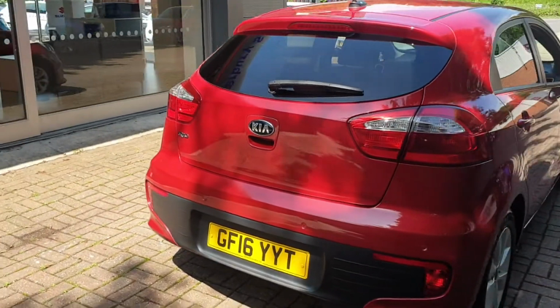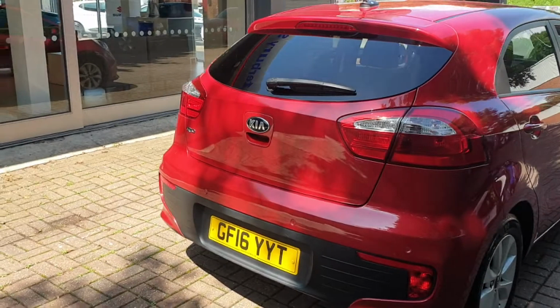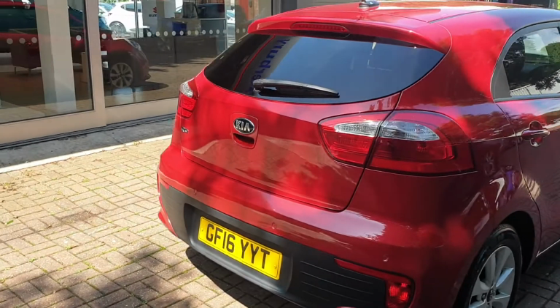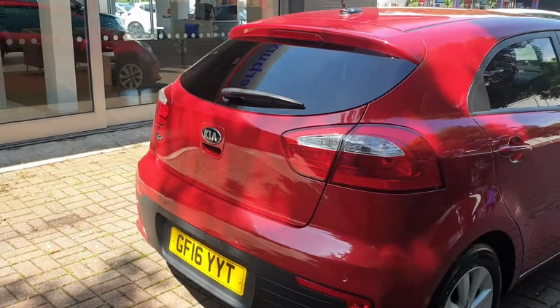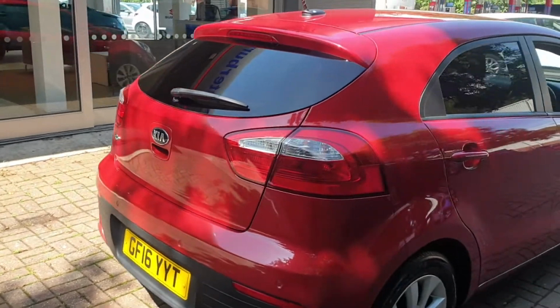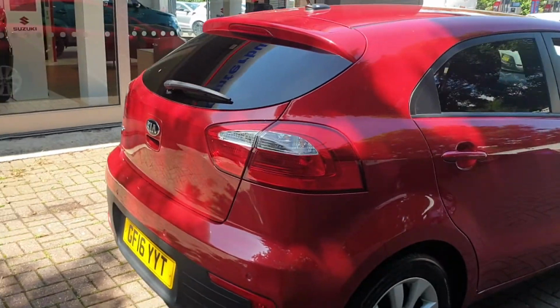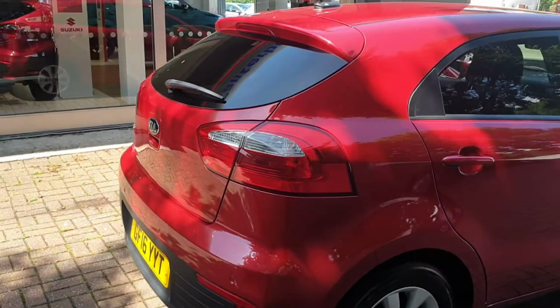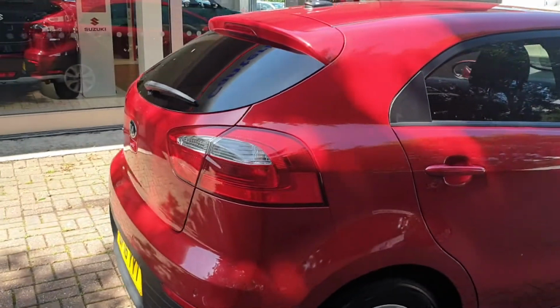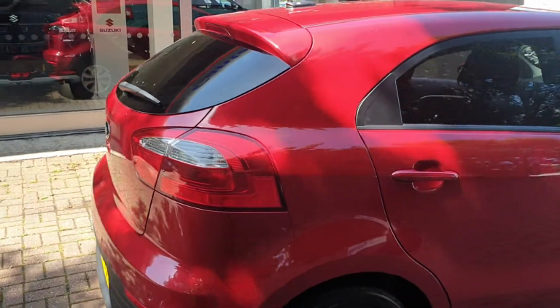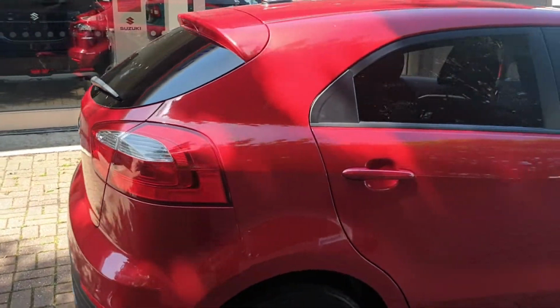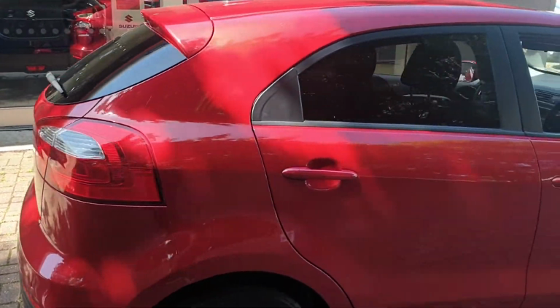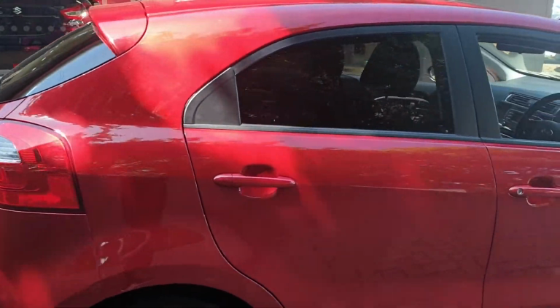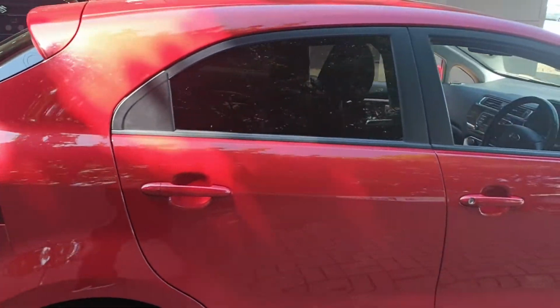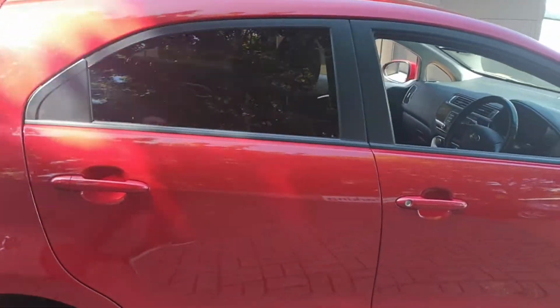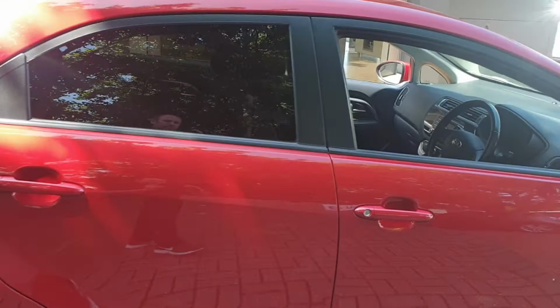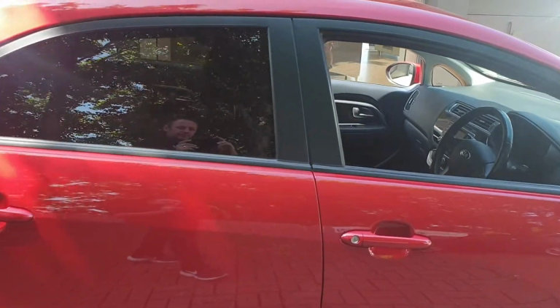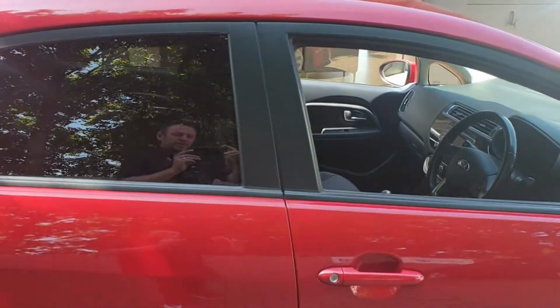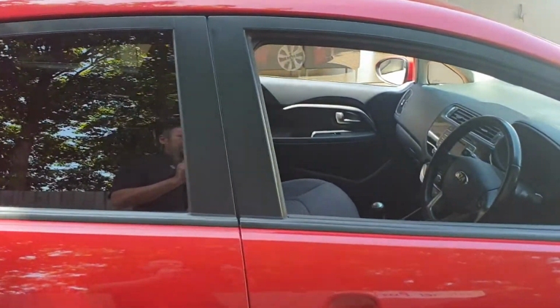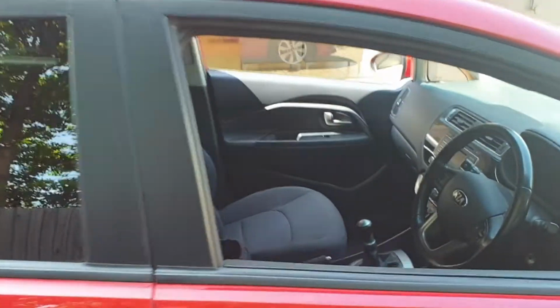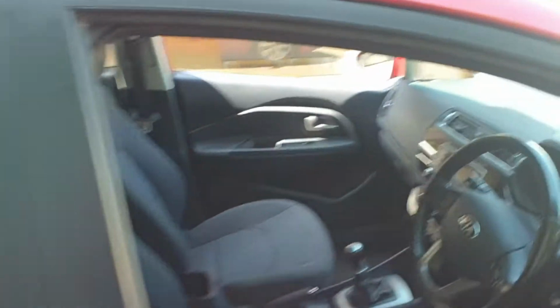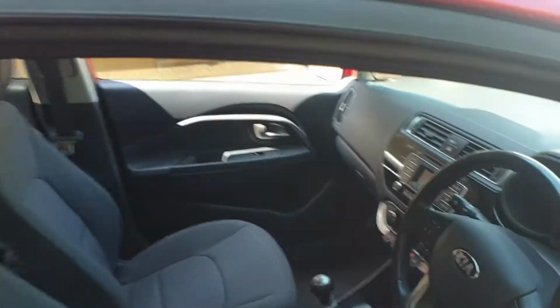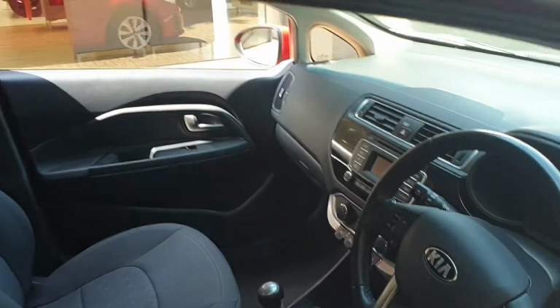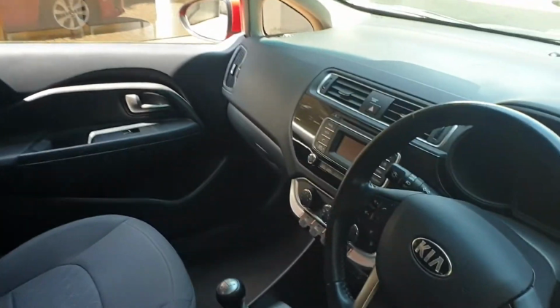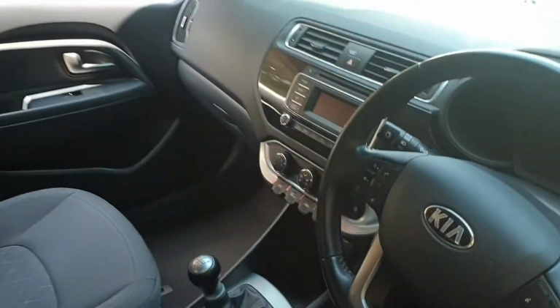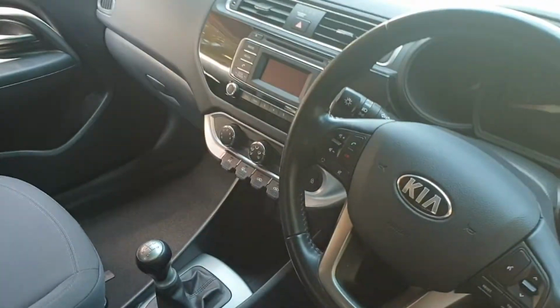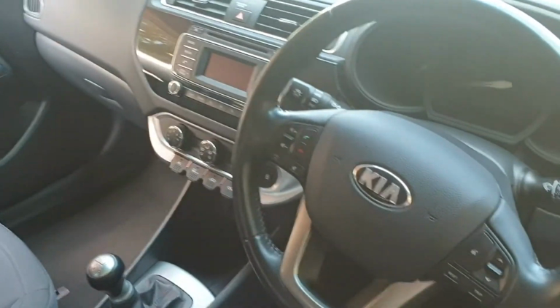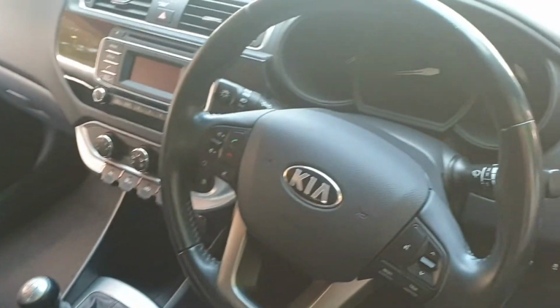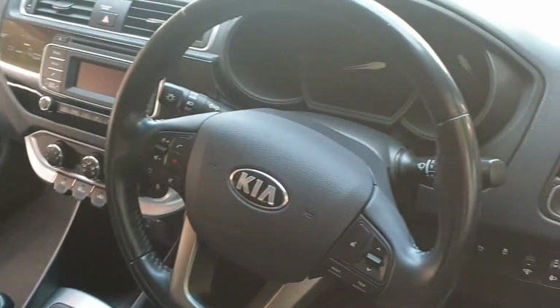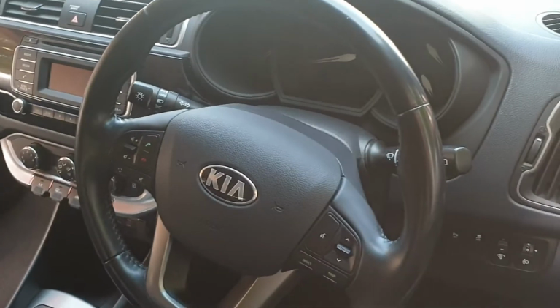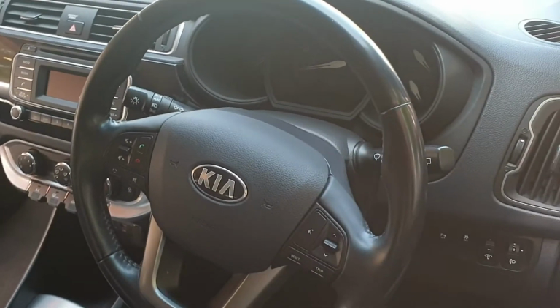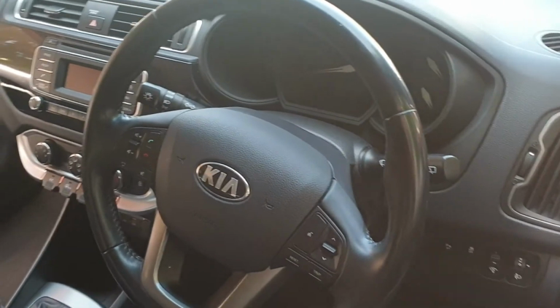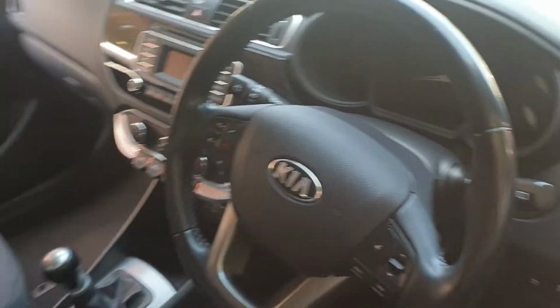It has DAB stereo, air con, and a USB port. There are also controls on the steering wheel for your phone and for the stereo.